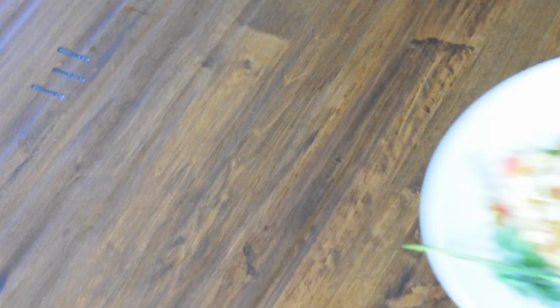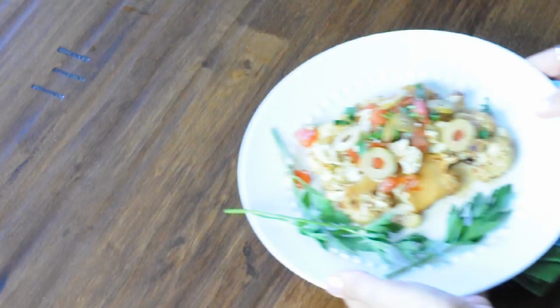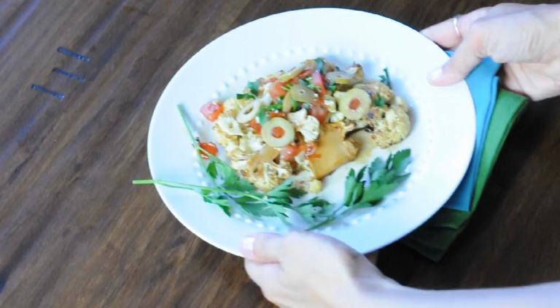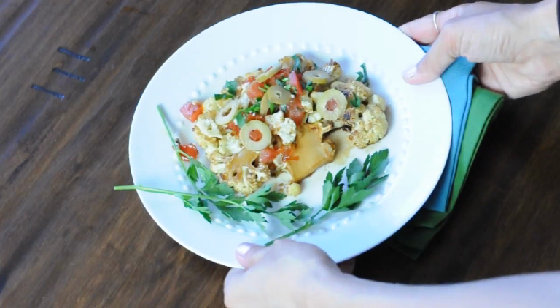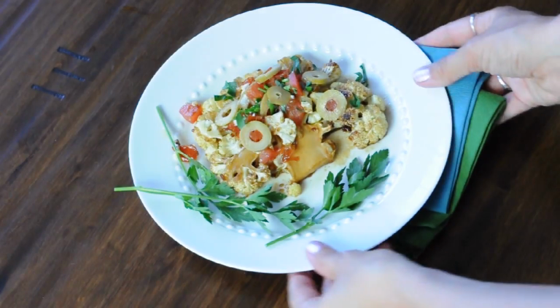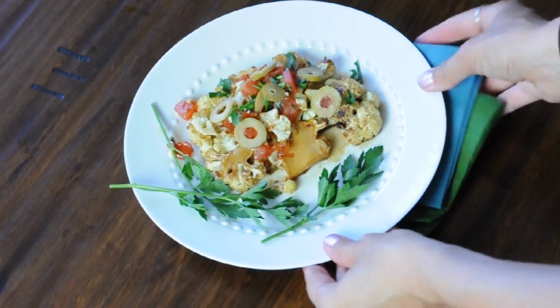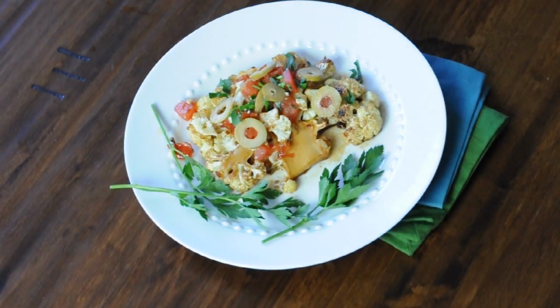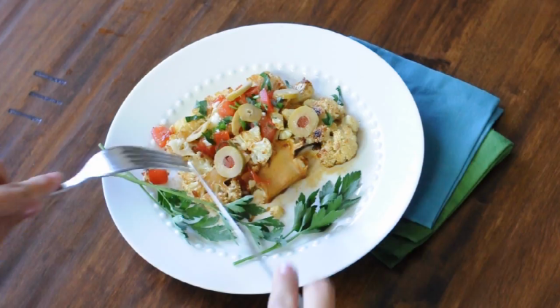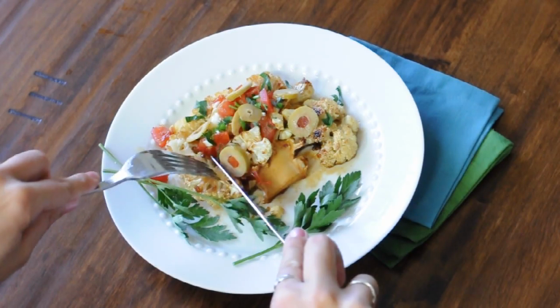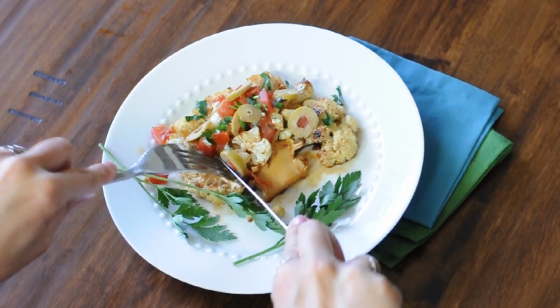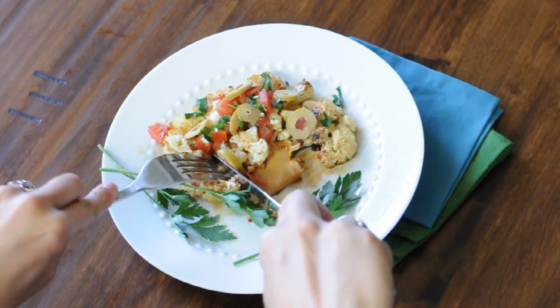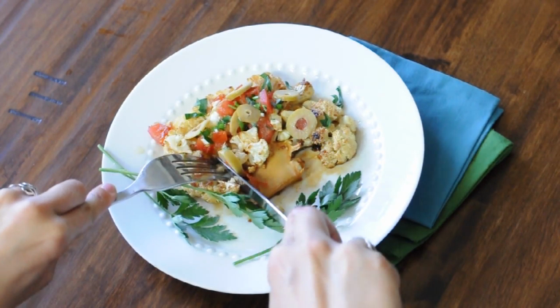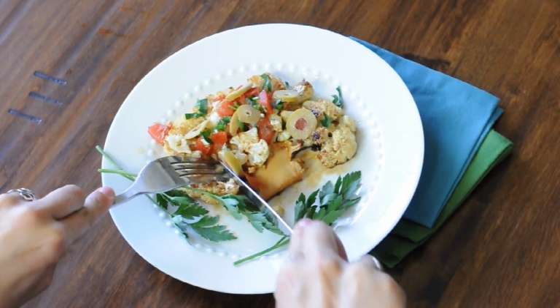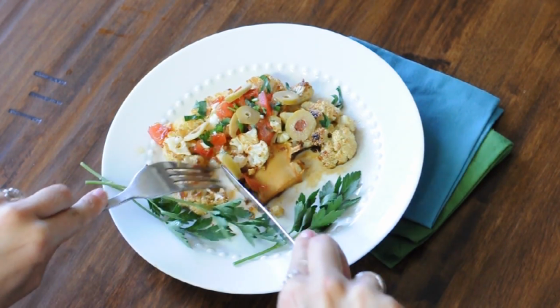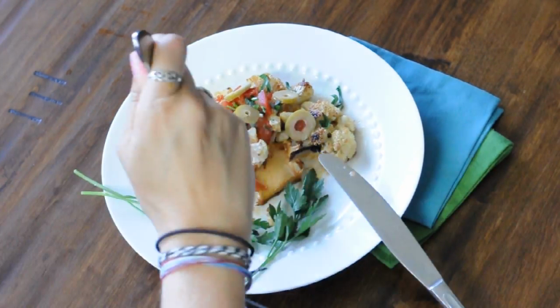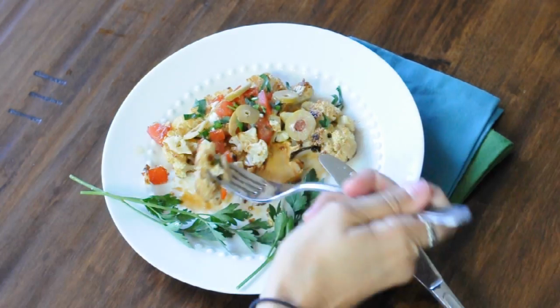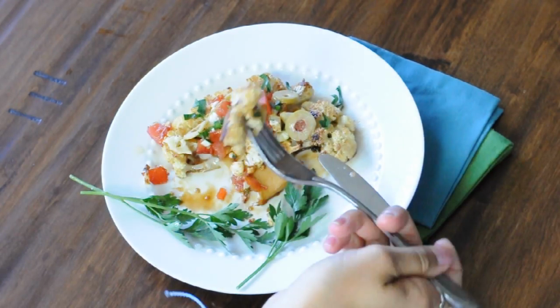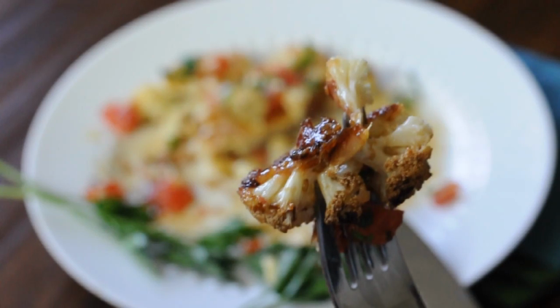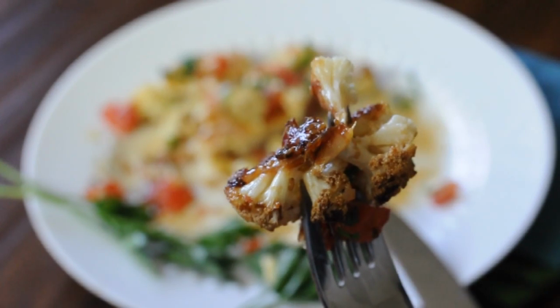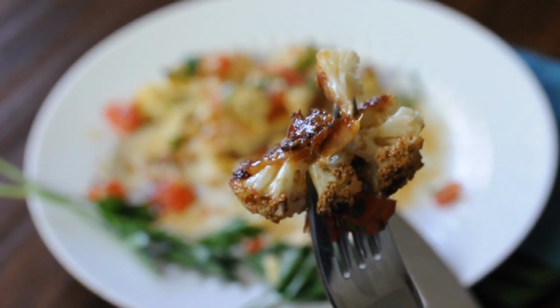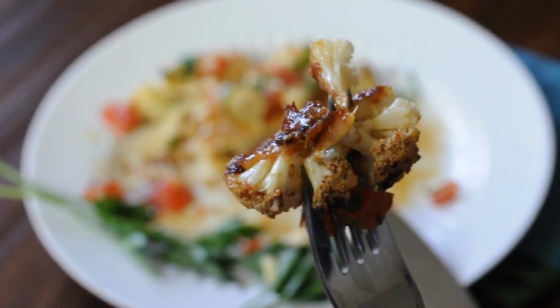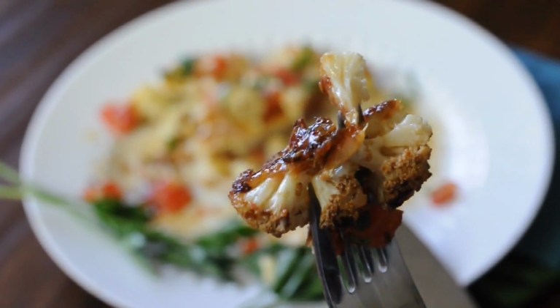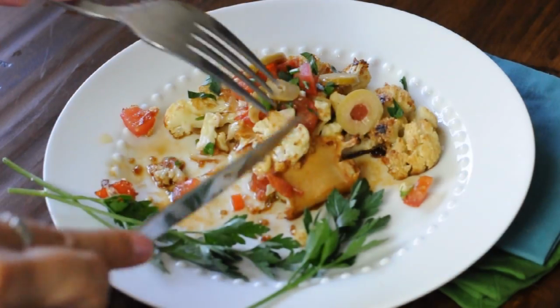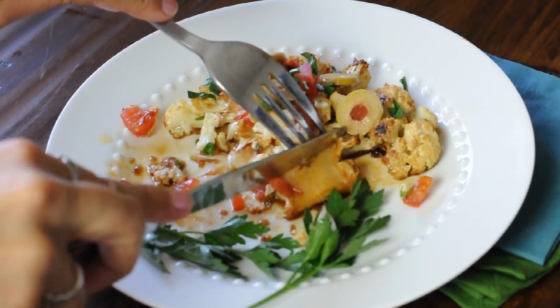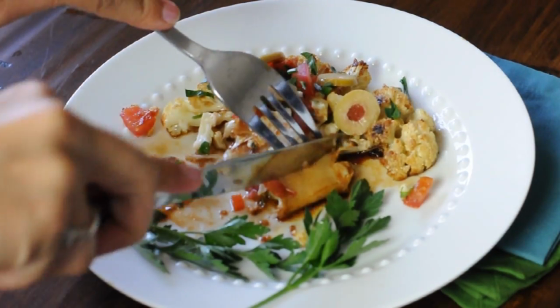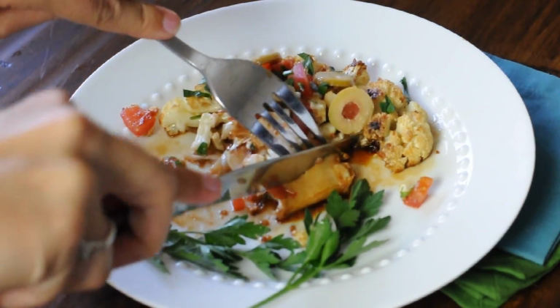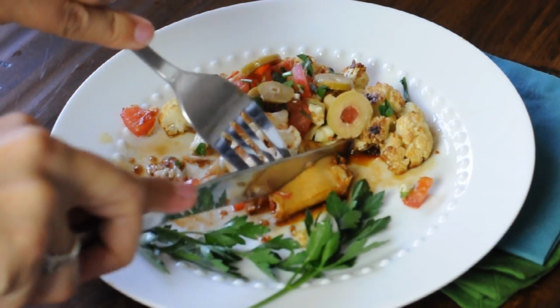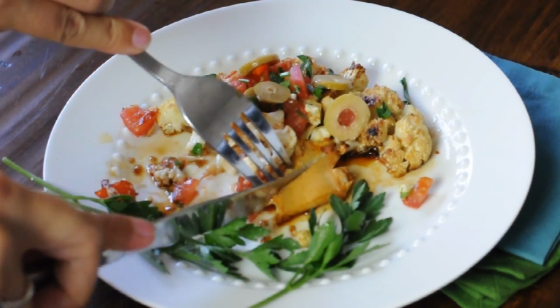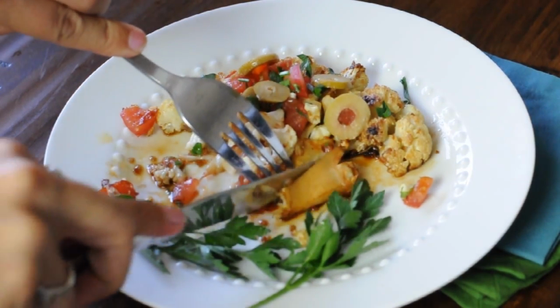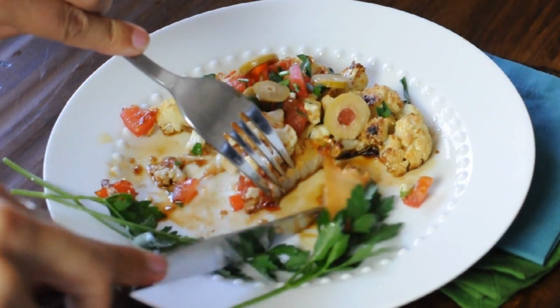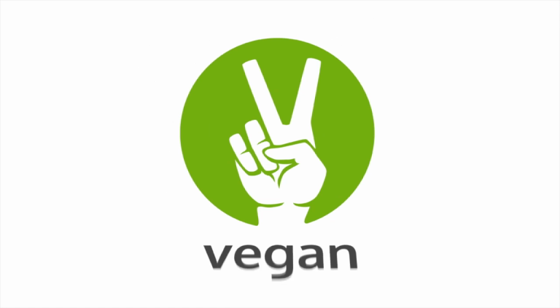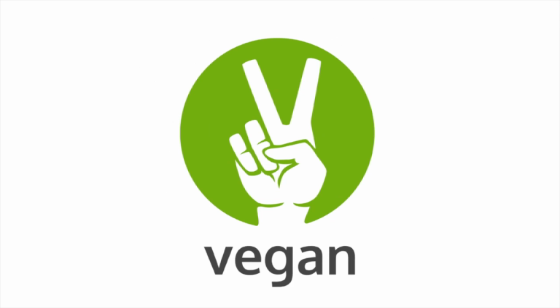Here it is, and oh my god I can't even tell you how delicious this is. I really hope you guys try this at home. This has been Michelle Kane for vegan.com — thanks for watching and I'll see you later!